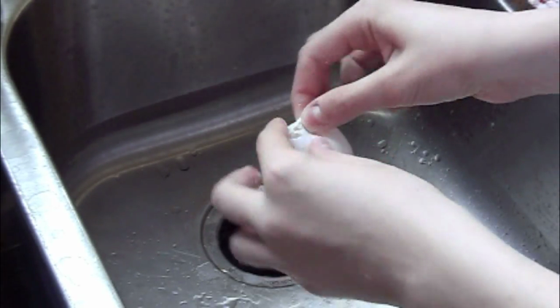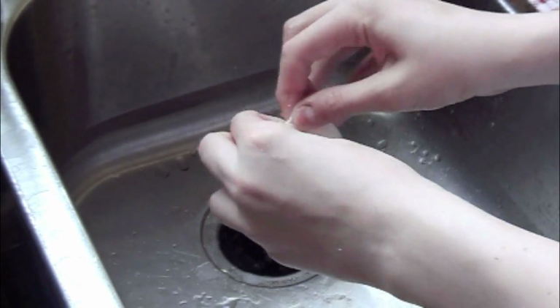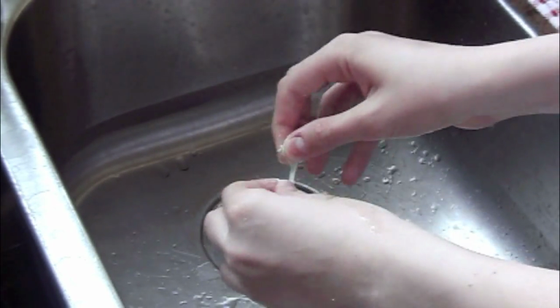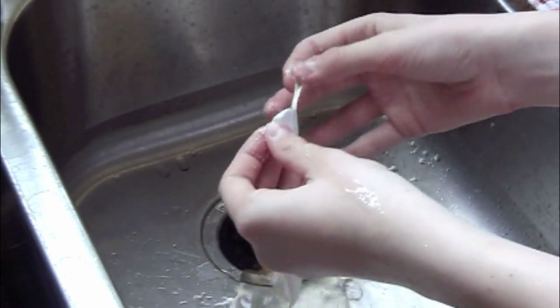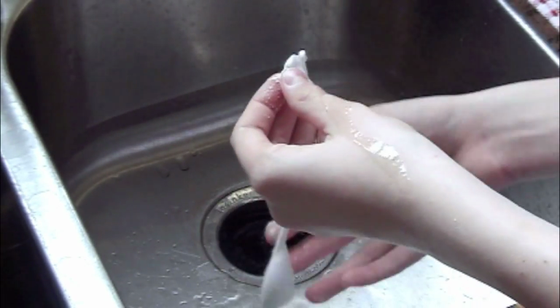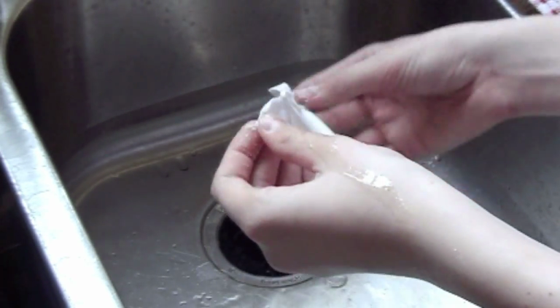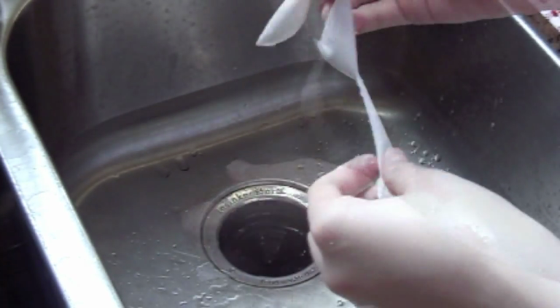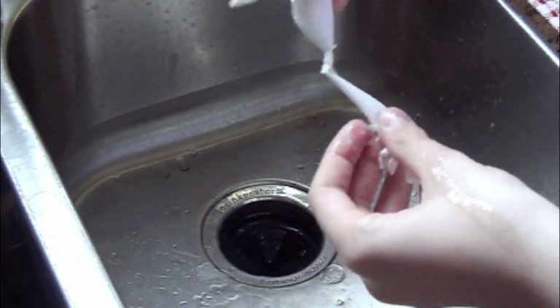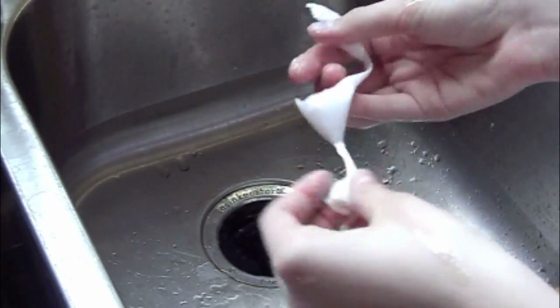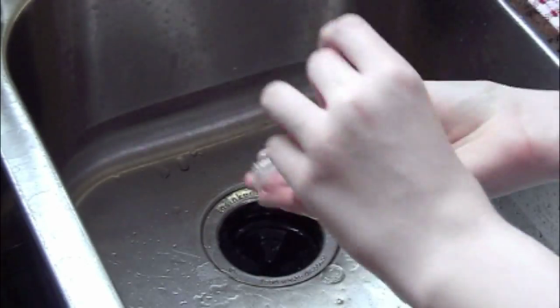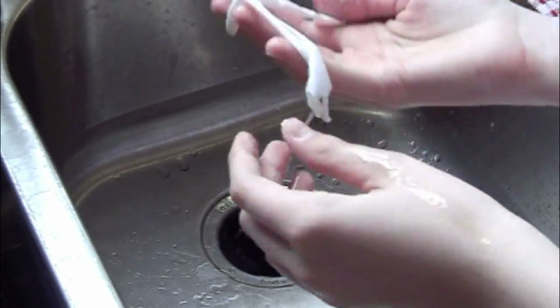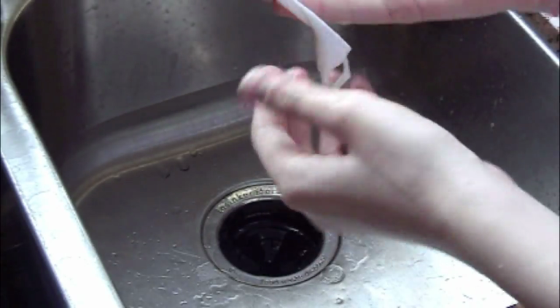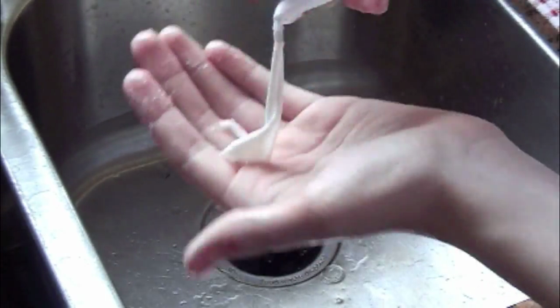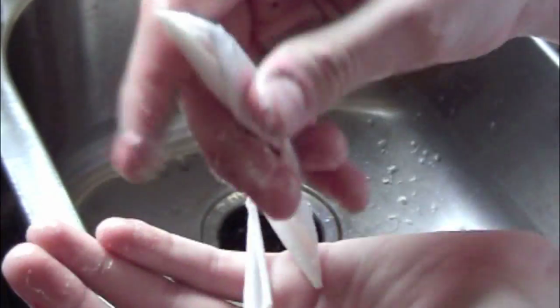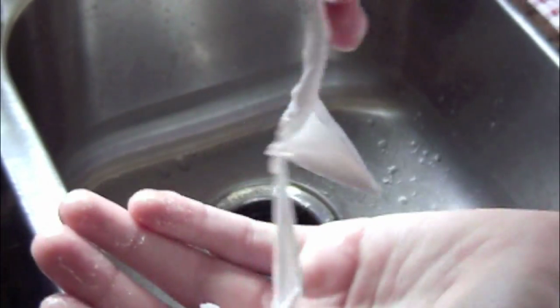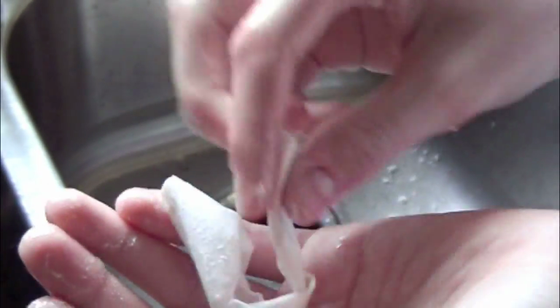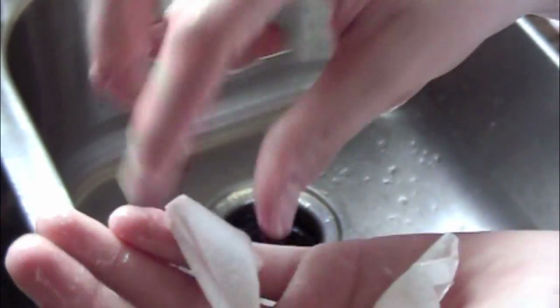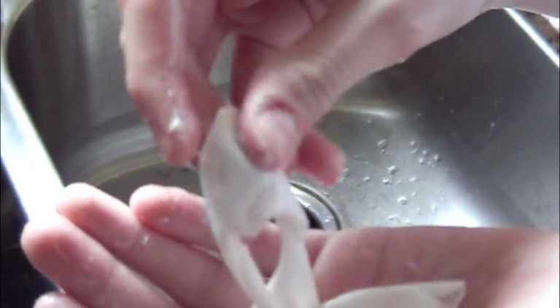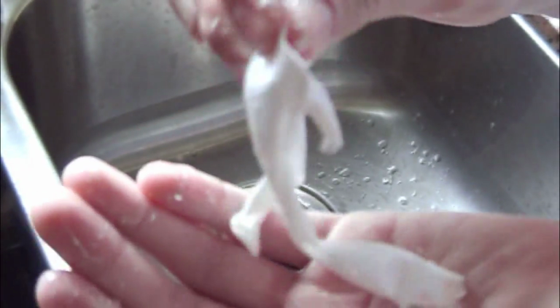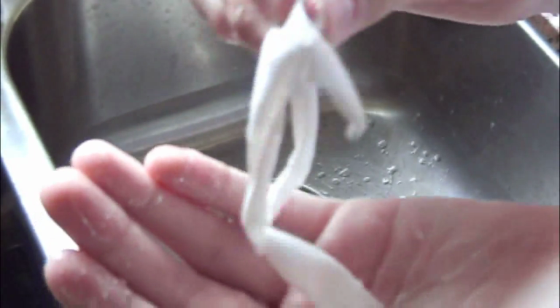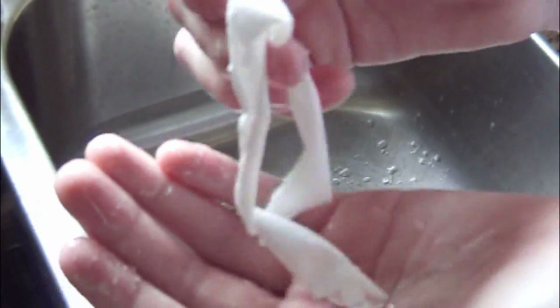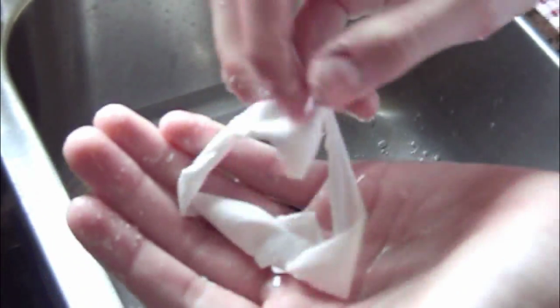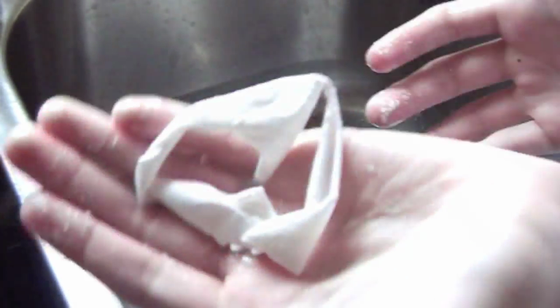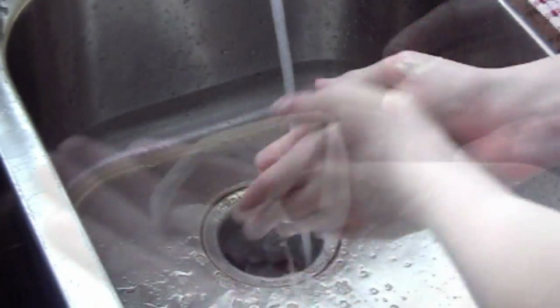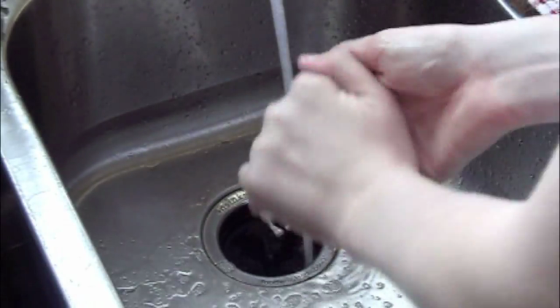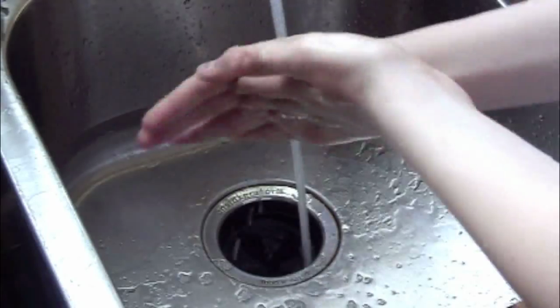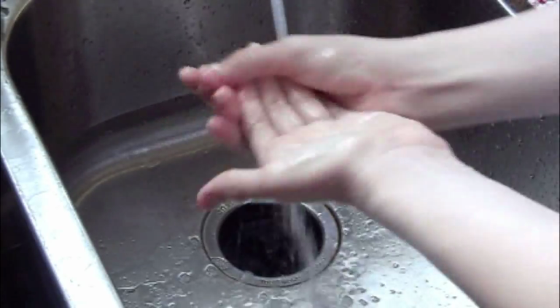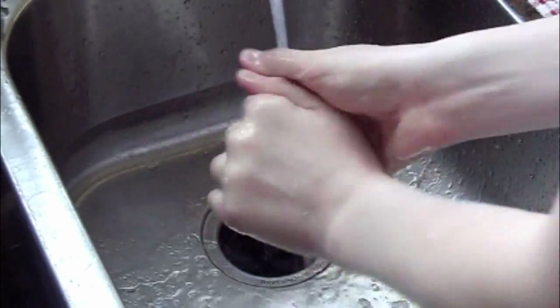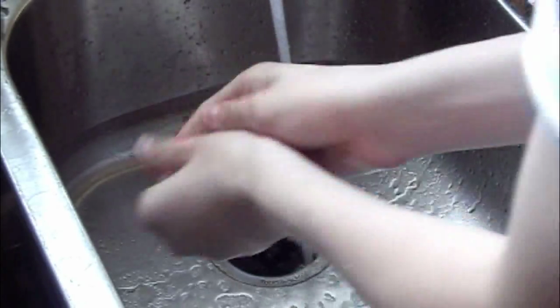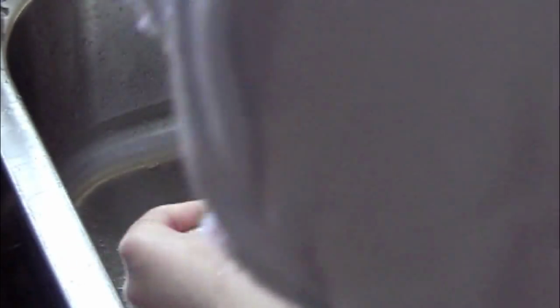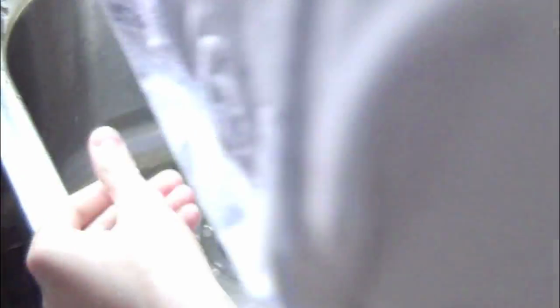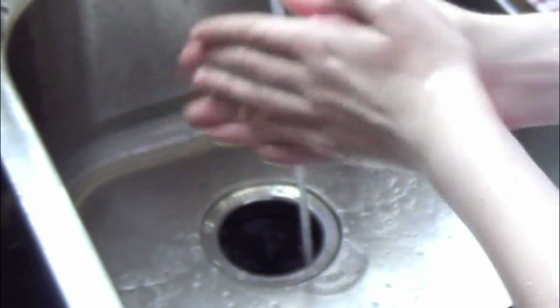I wanted to show you guys the inside of the egg. I did it before and it's really cool — the yellow part is all in a ball and it's kind of slimy, but it still stays in the ball. It's pretty cool.